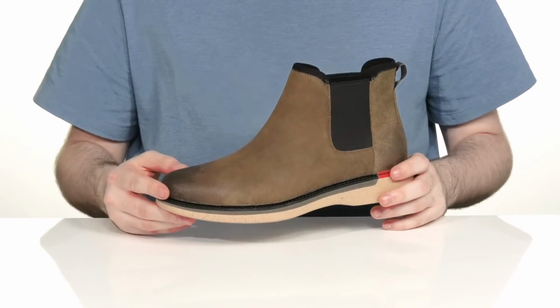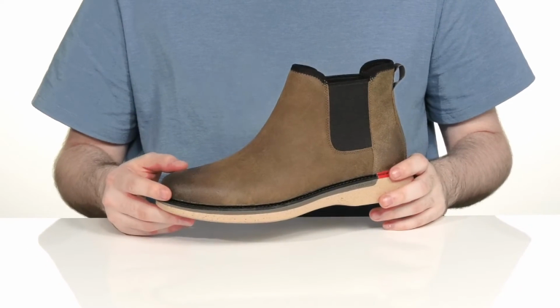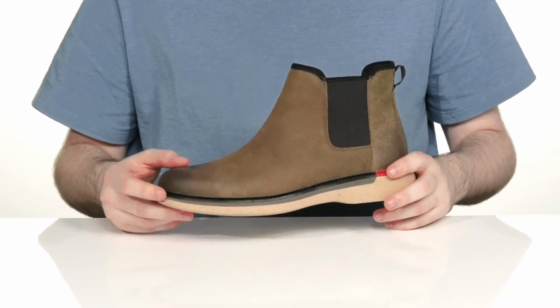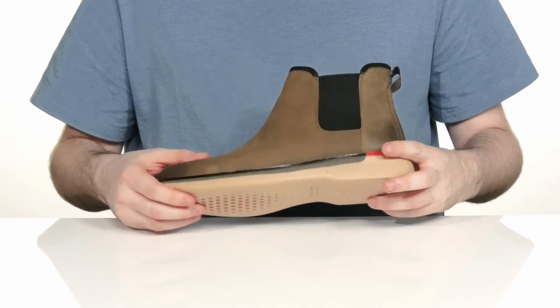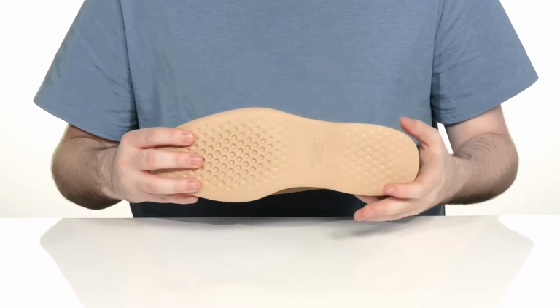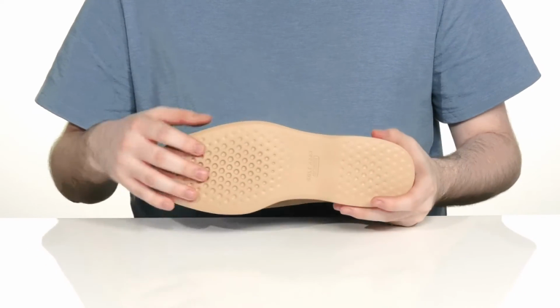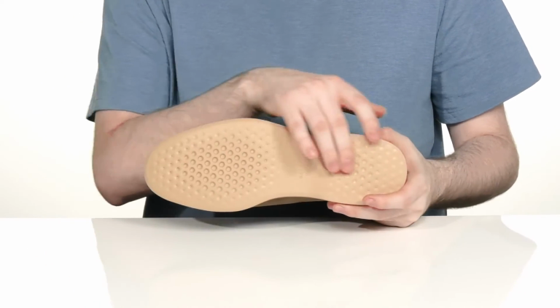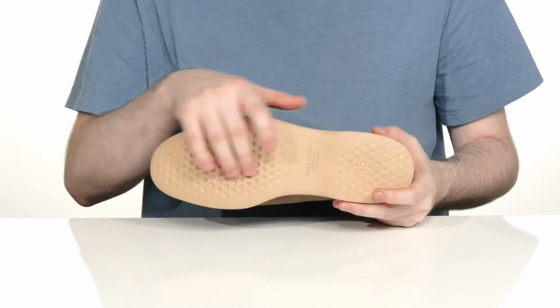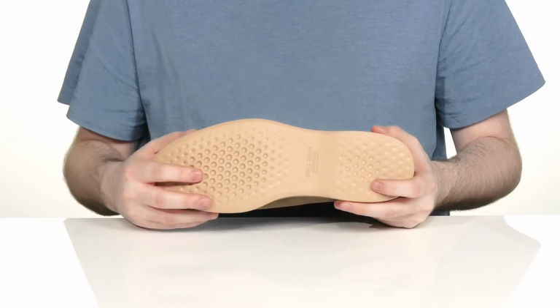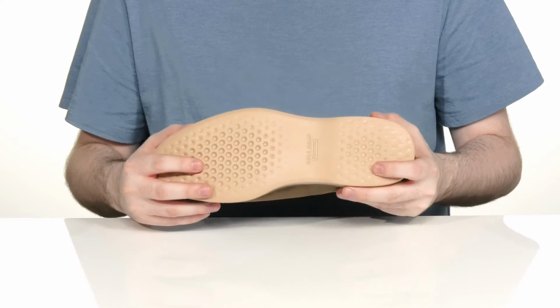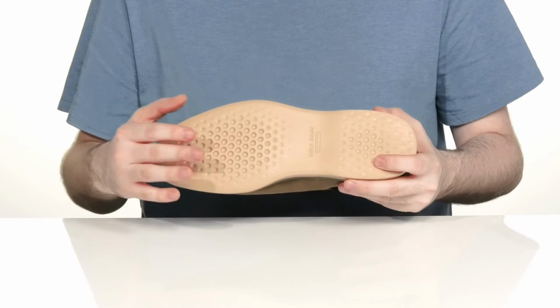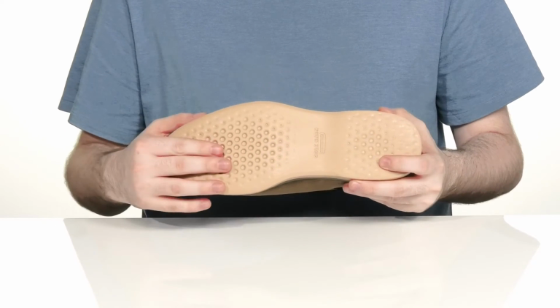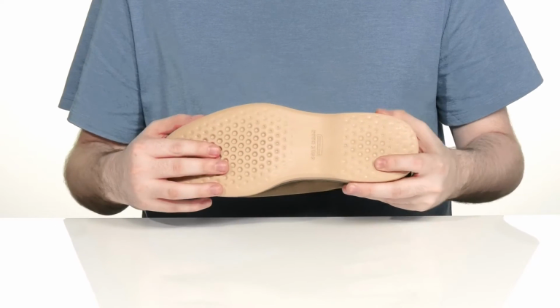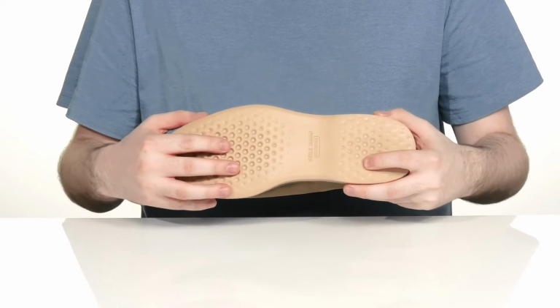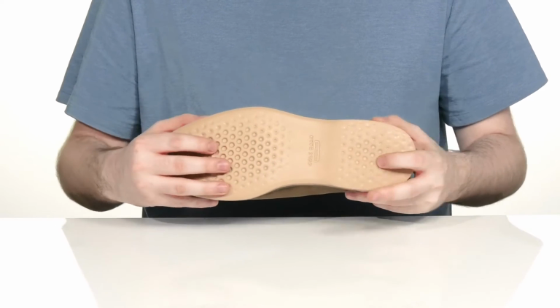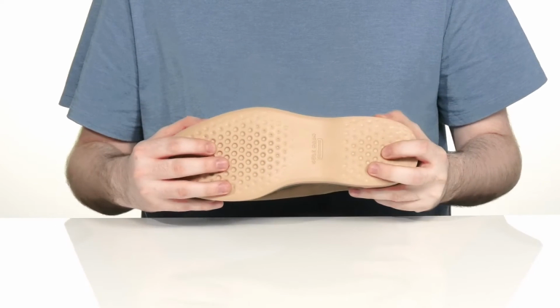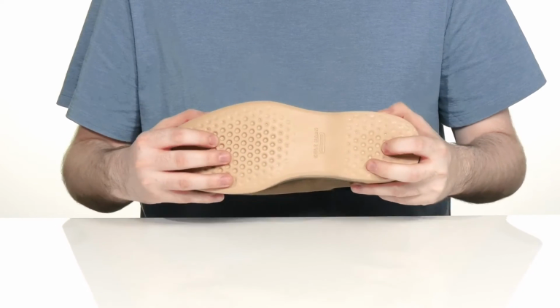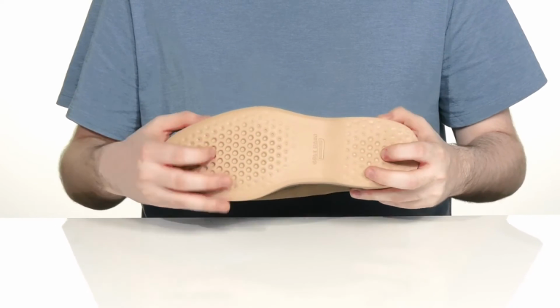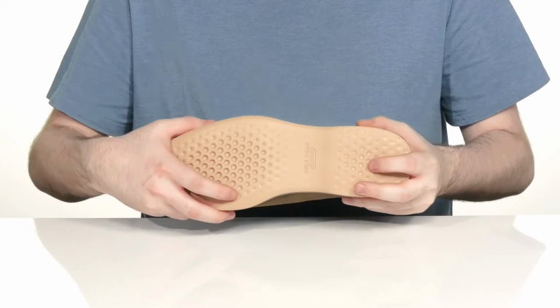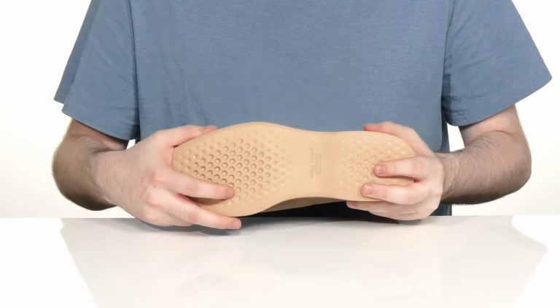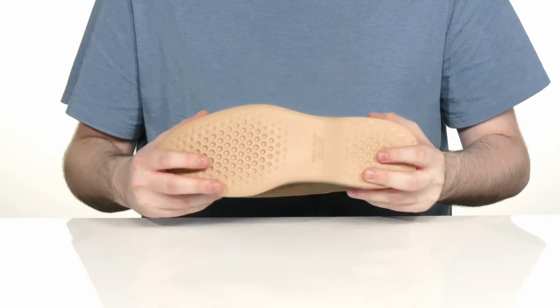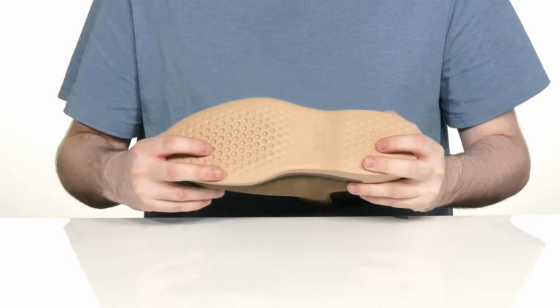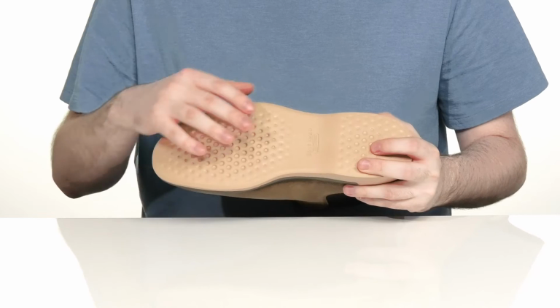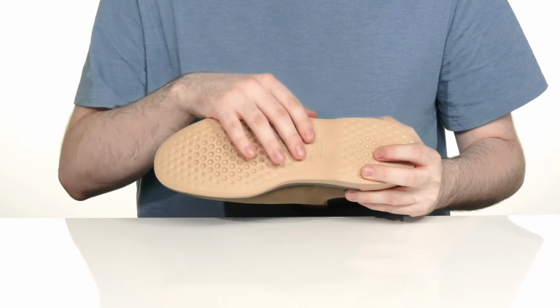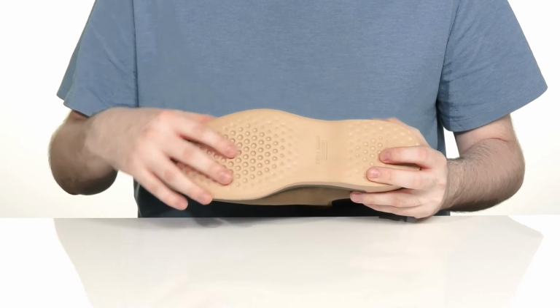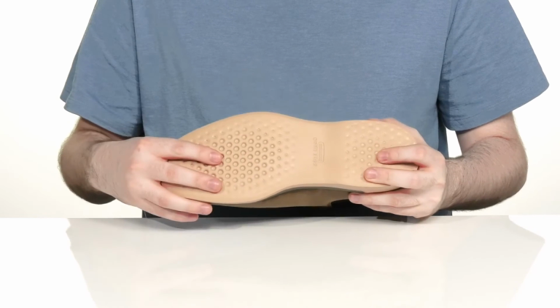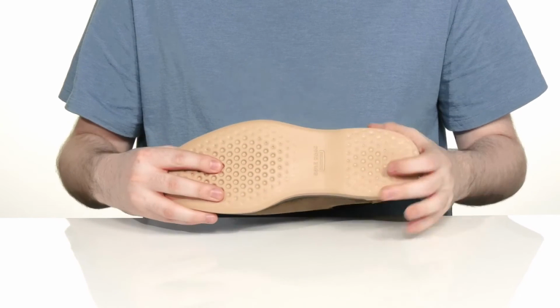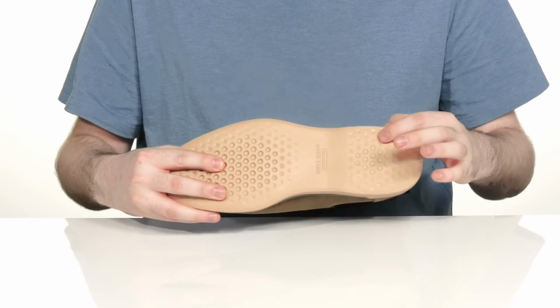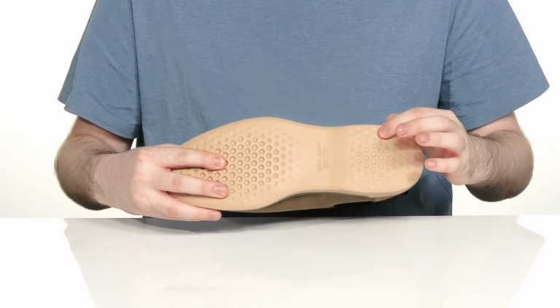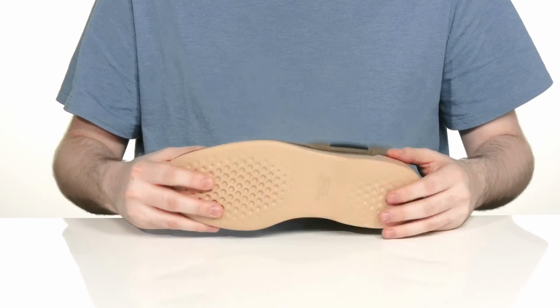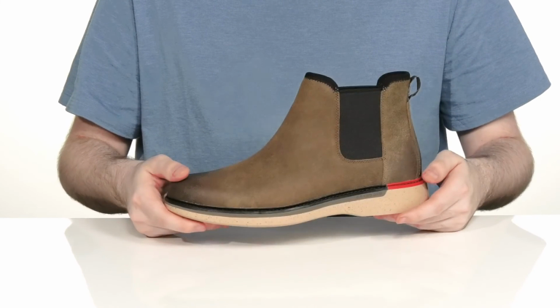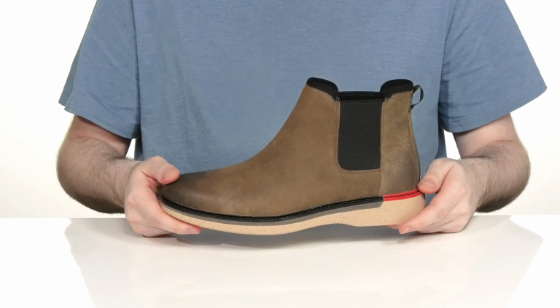It is well stitched to add extra durability, and underneath it has a dual density EVA outsole, giving you lots of tread and grip along with some extra height with that small boost in the back.